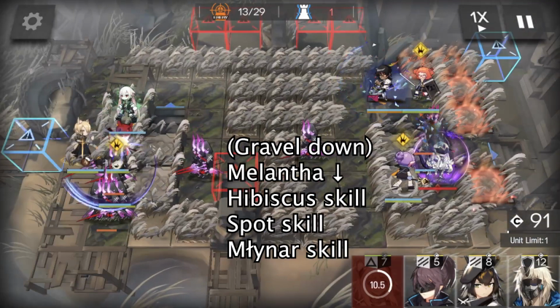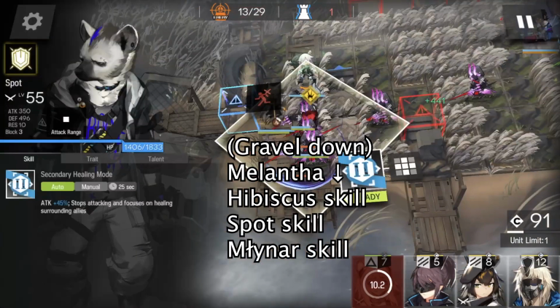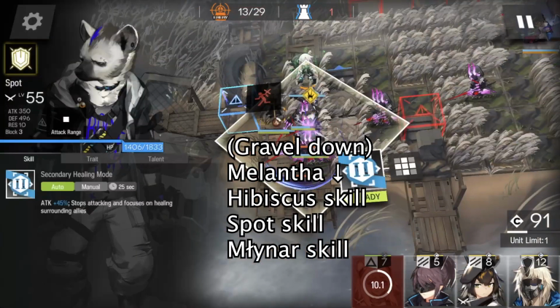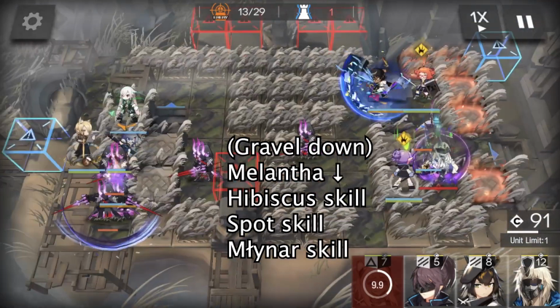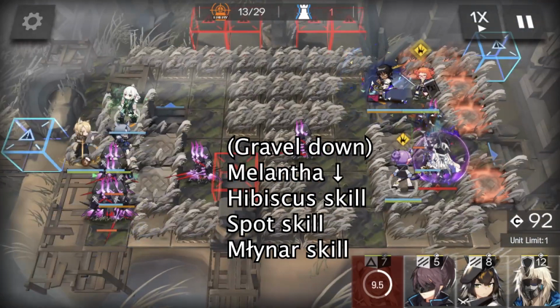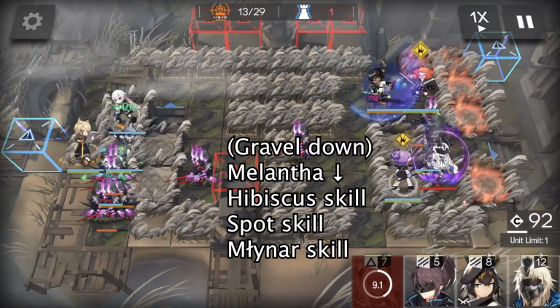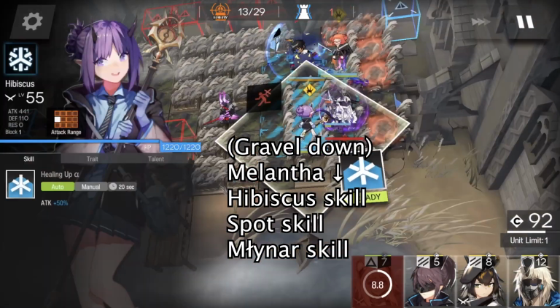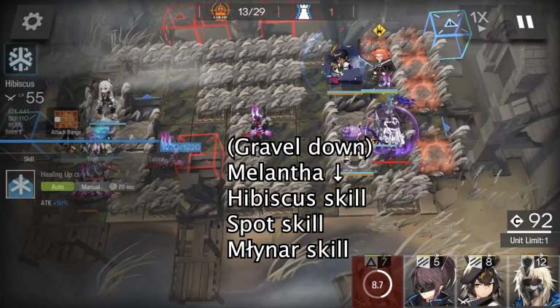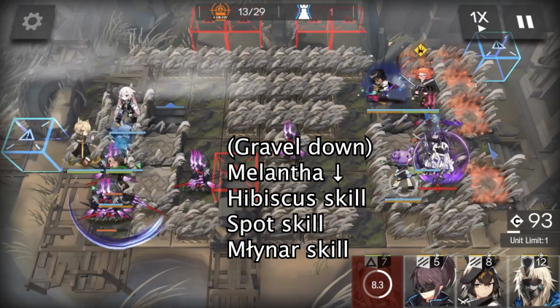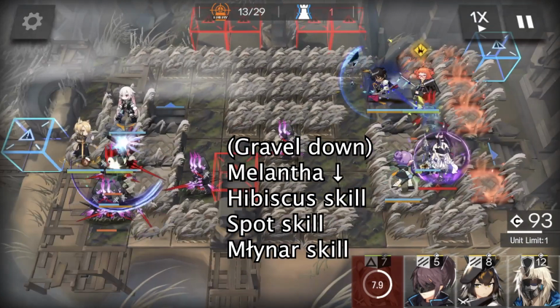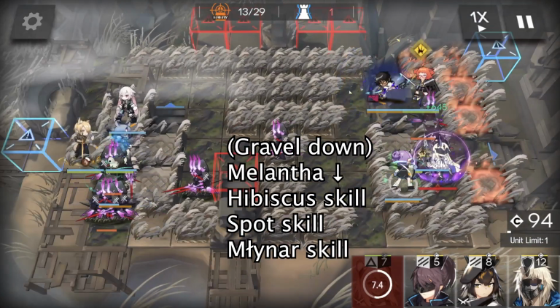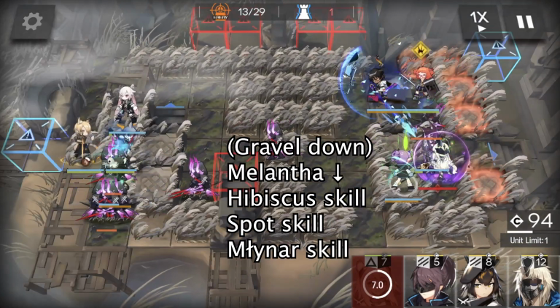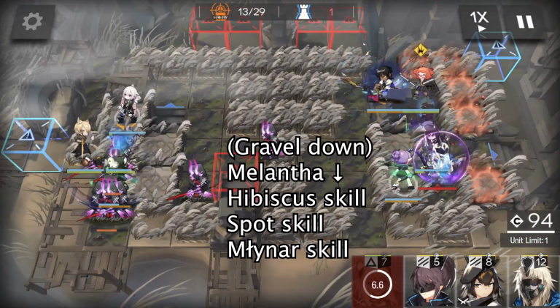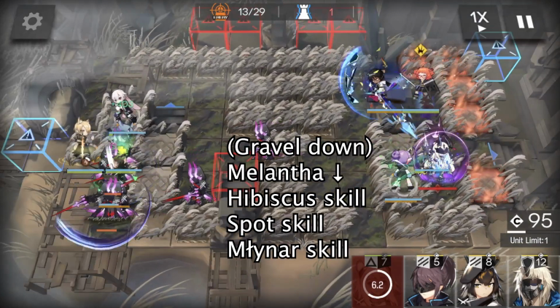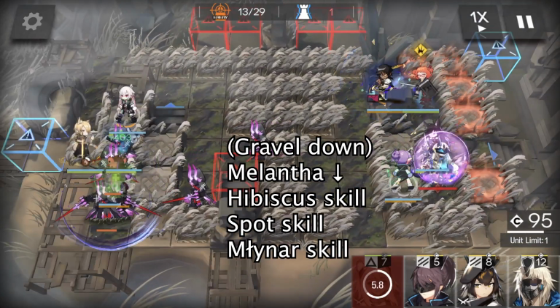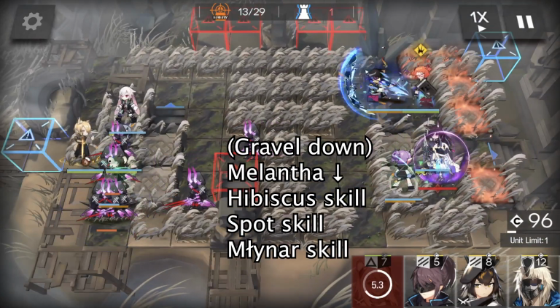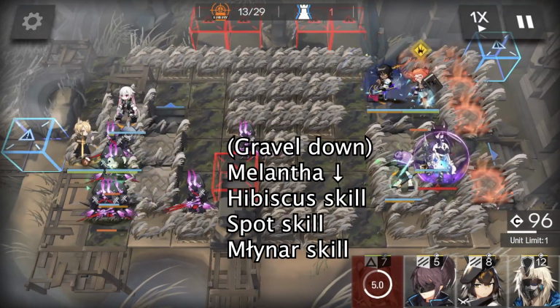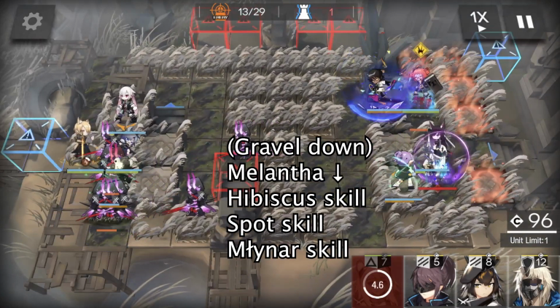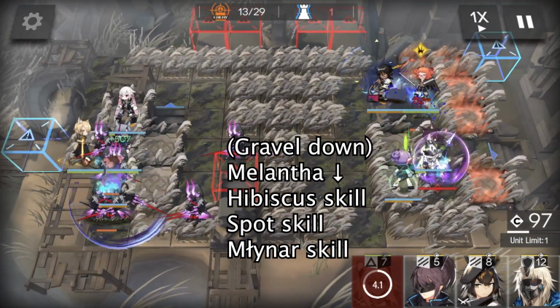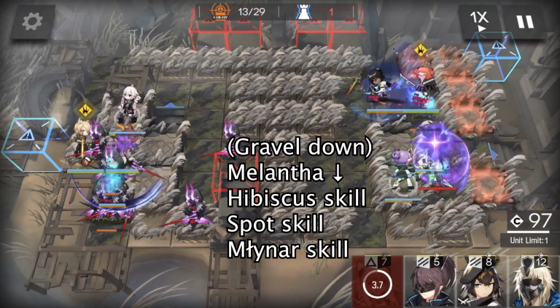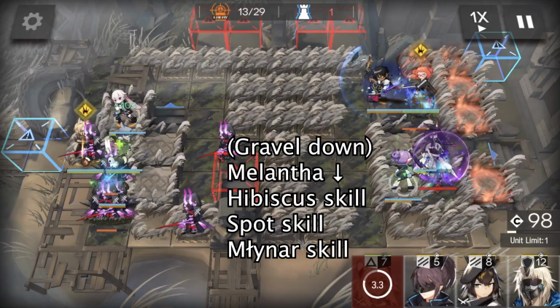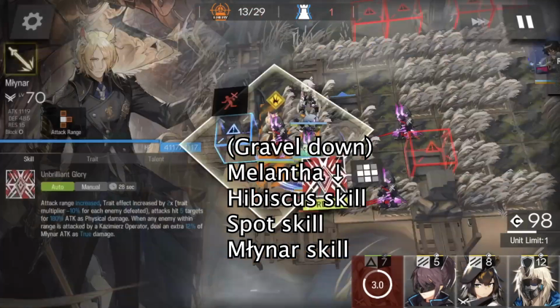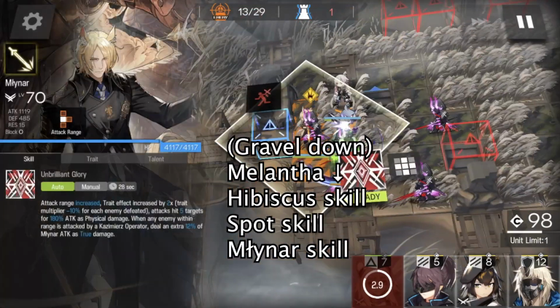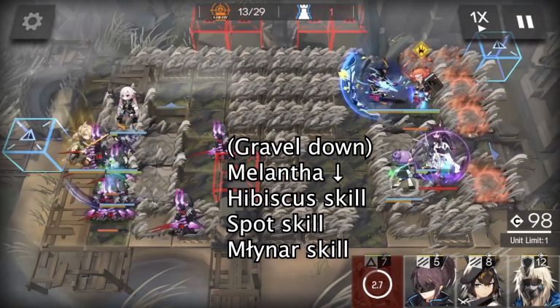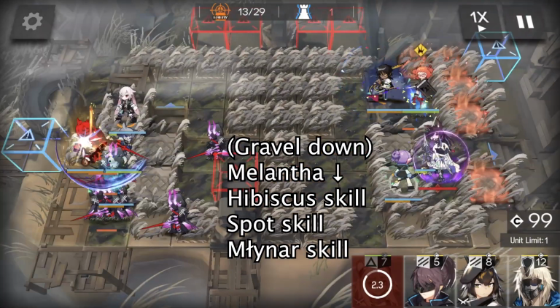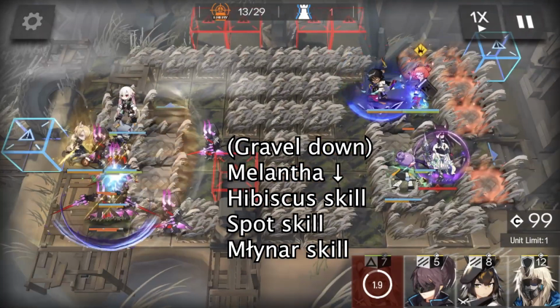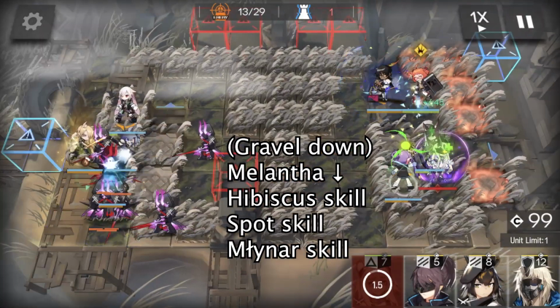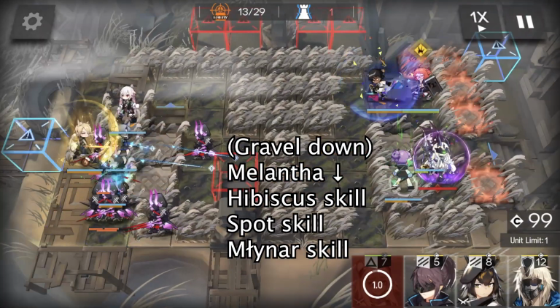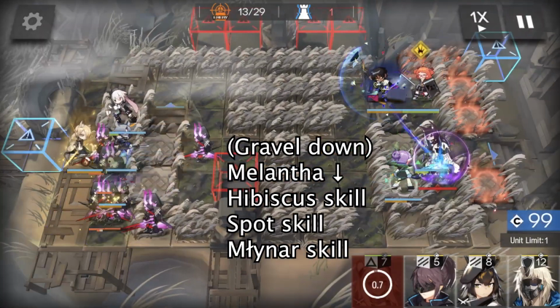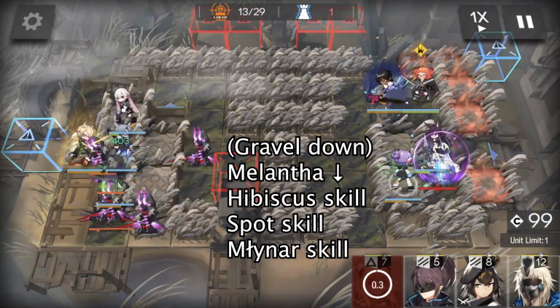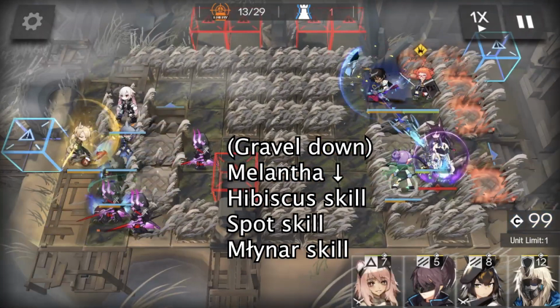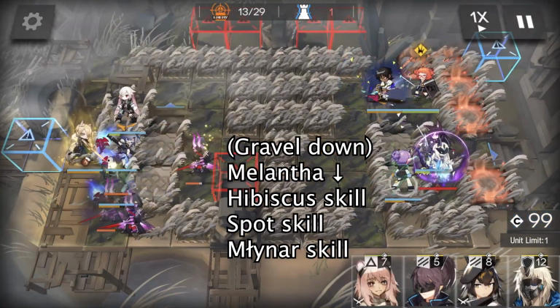Because Melantha can hold on a little while longer, we activate Hibiscus' skill to heal up Melantha. After that, activate Spot's skill. At this time, we are usually going to leak enemies, so immediately use Miner's skill whenever it's ready.